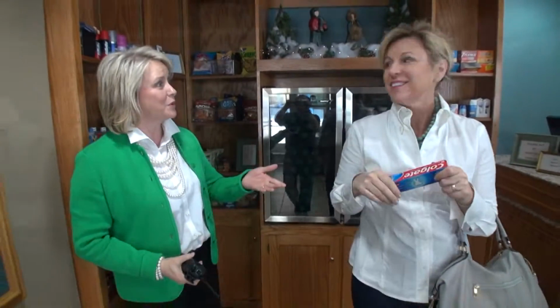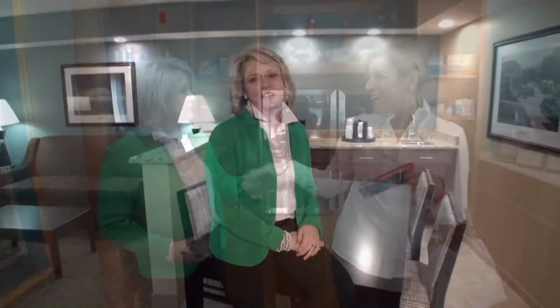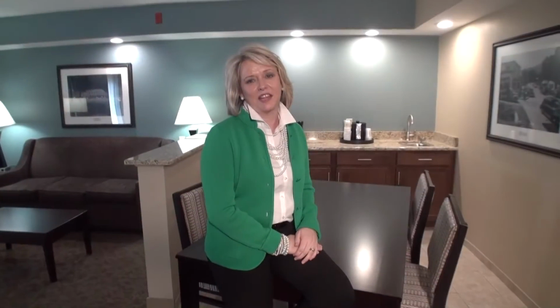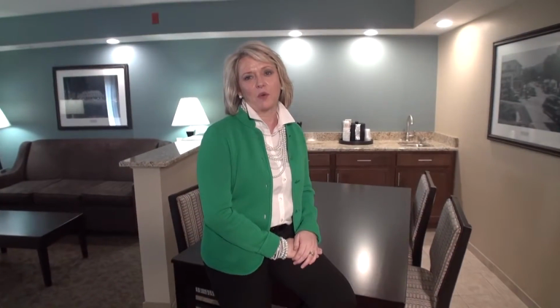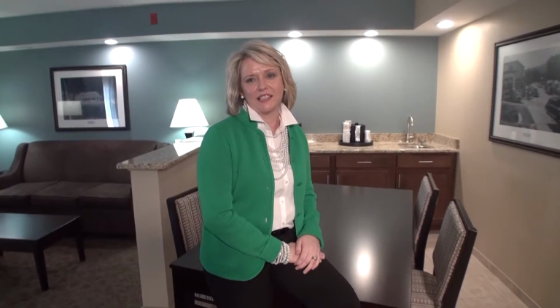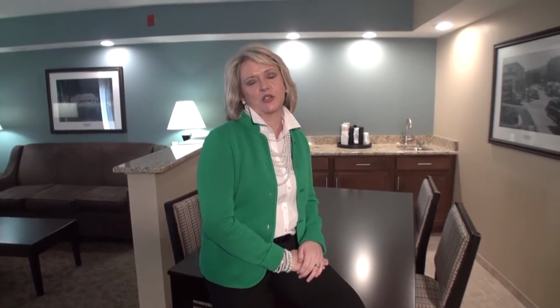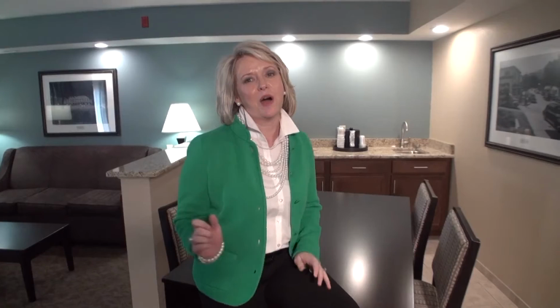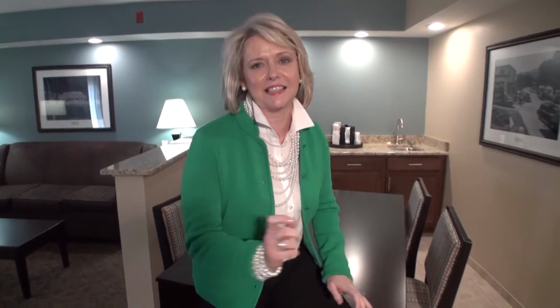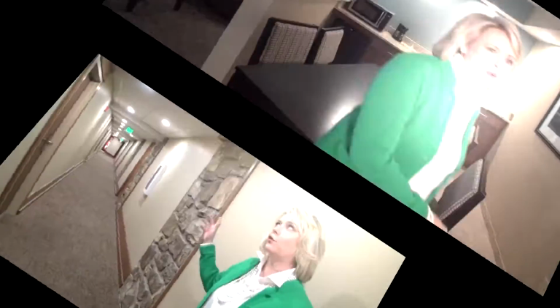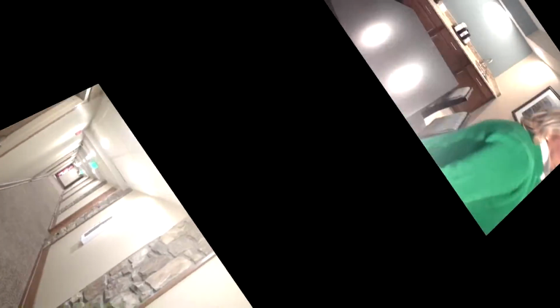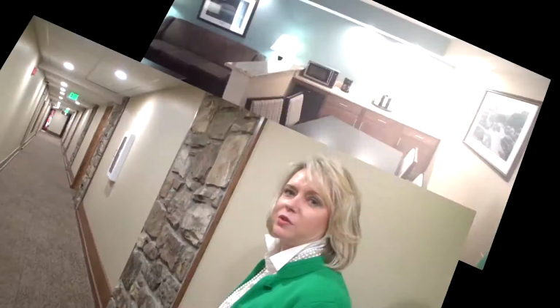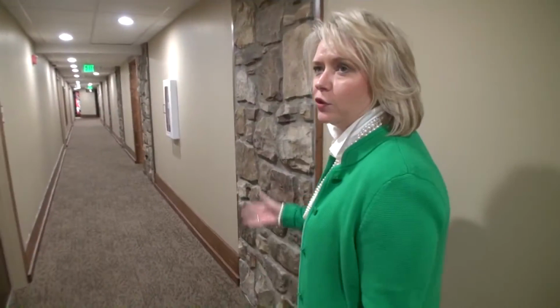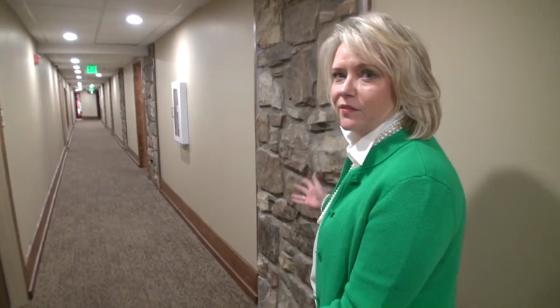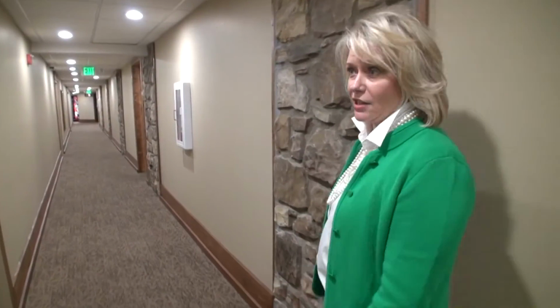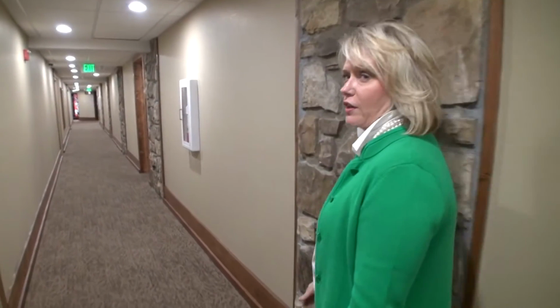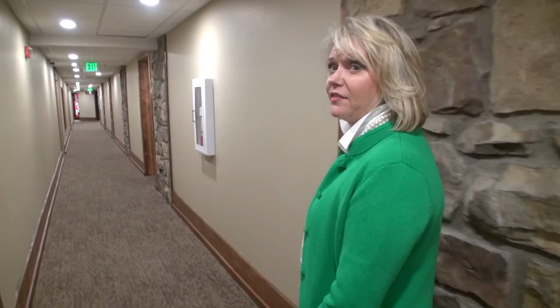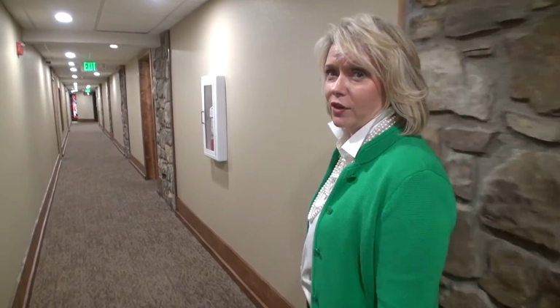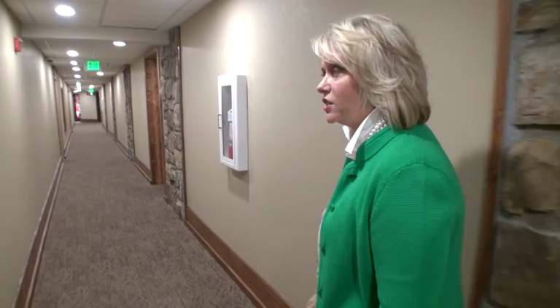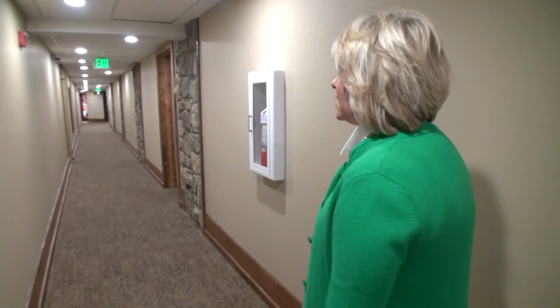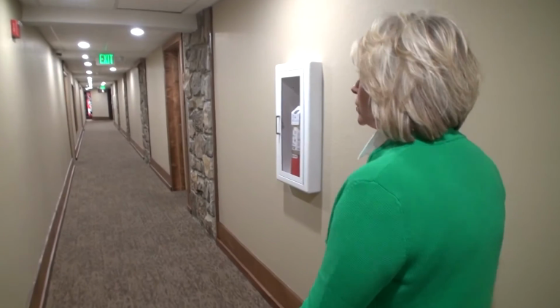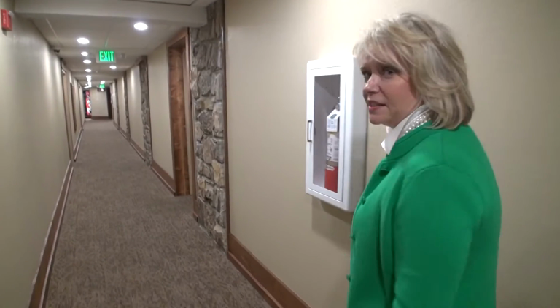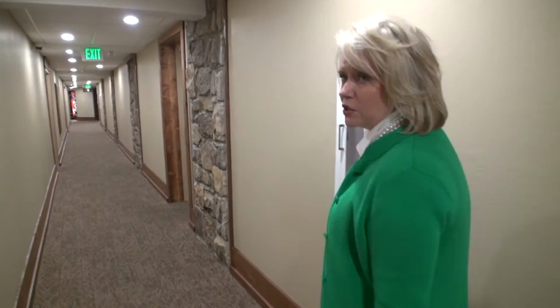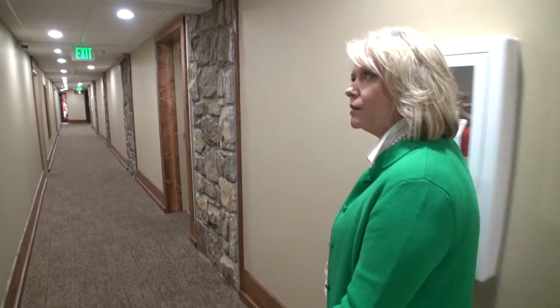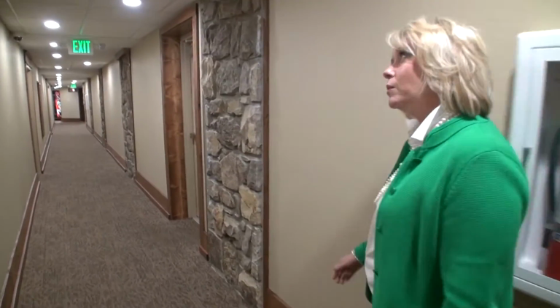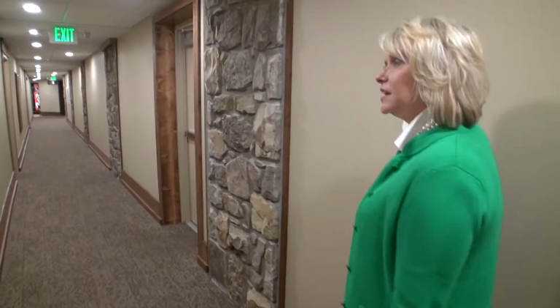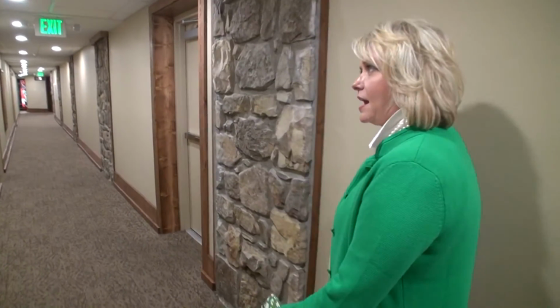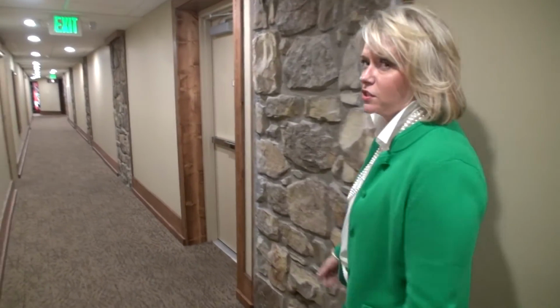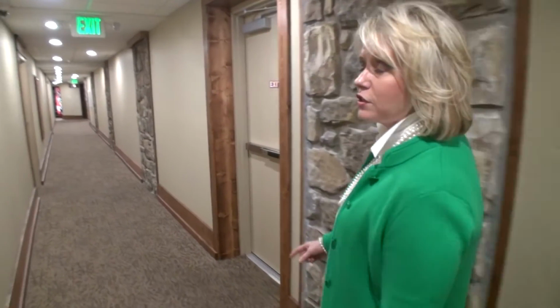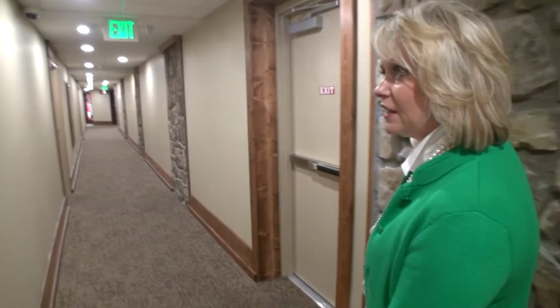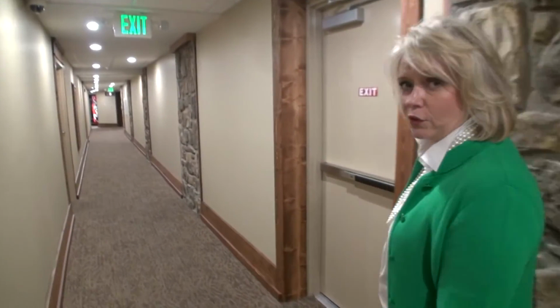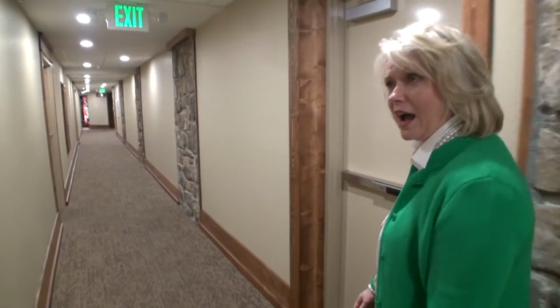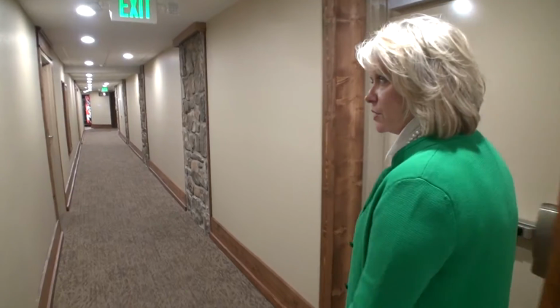I'm excited about the next part. We're going to take a tour, so come on, let's go! This floor was renovated last year during our second phase of renovations. The floors I'm going to take you to are what we're renovating right now, which is the first, second, and third floor of our high-rise building.